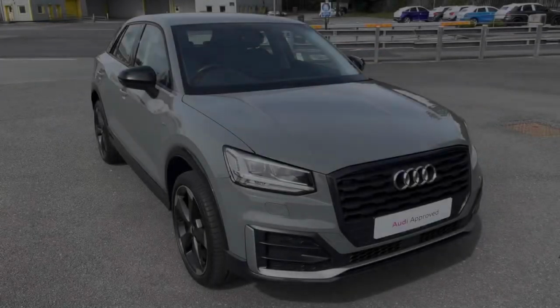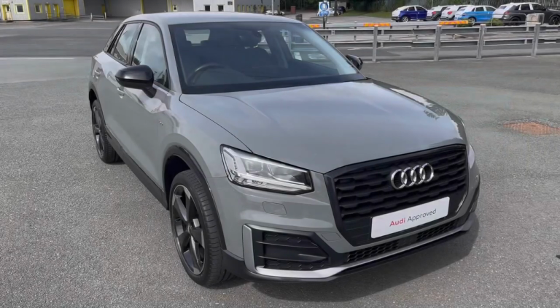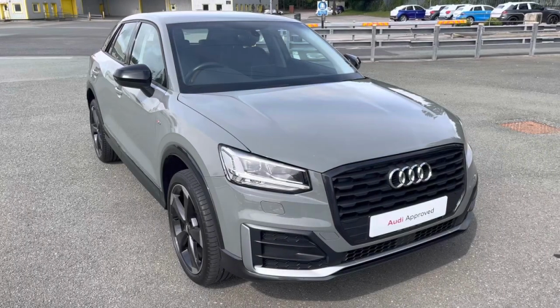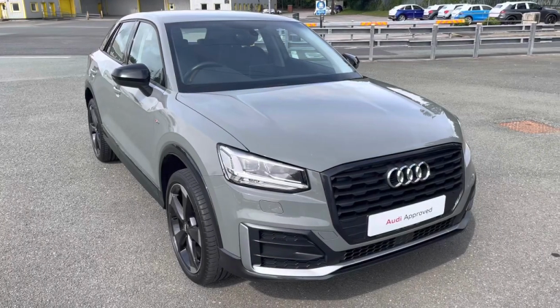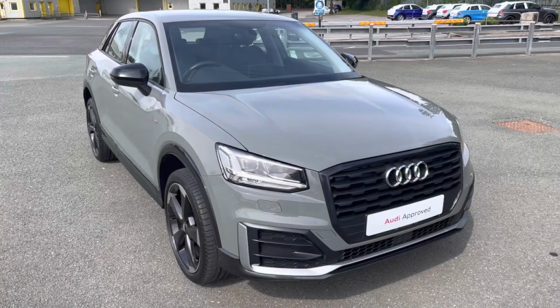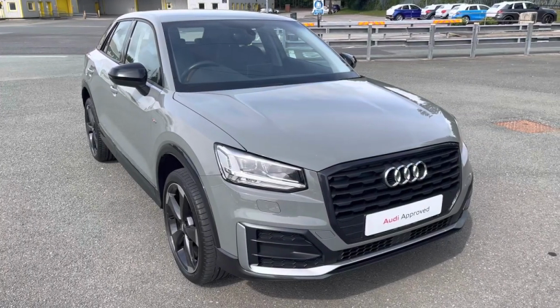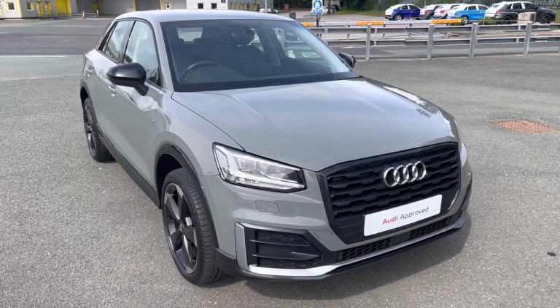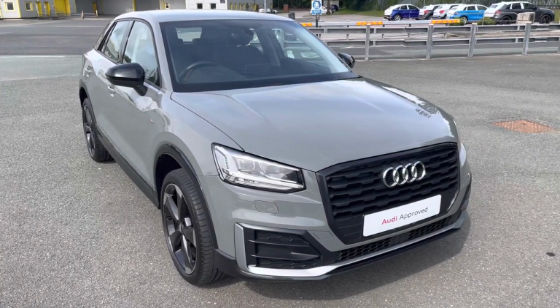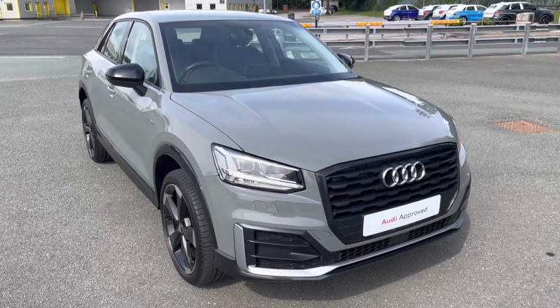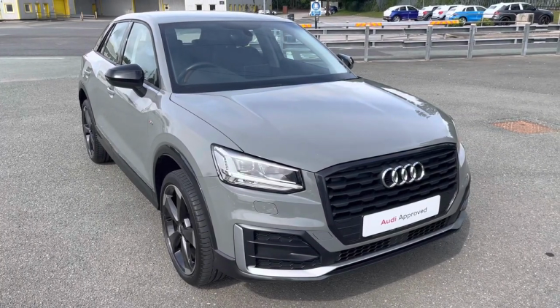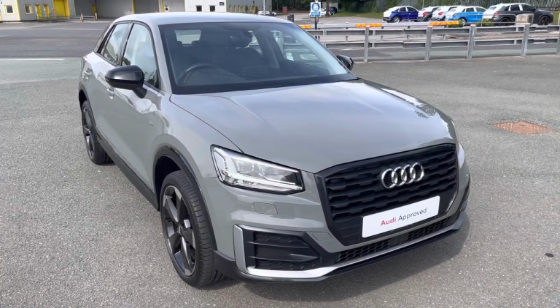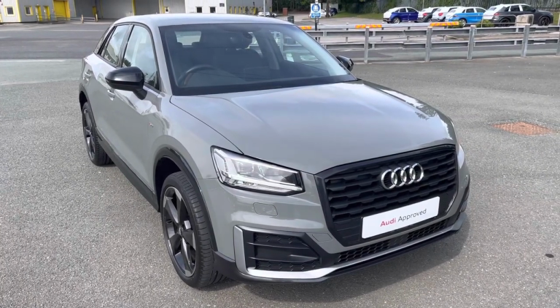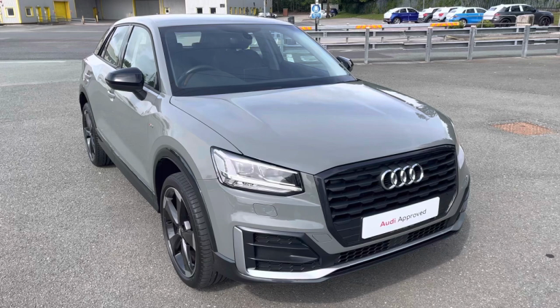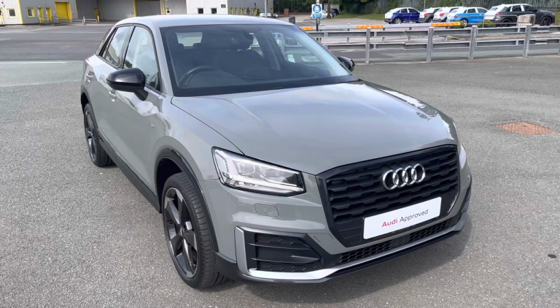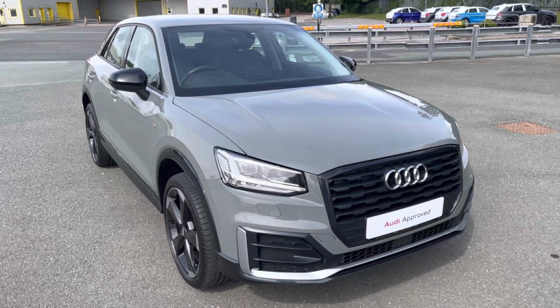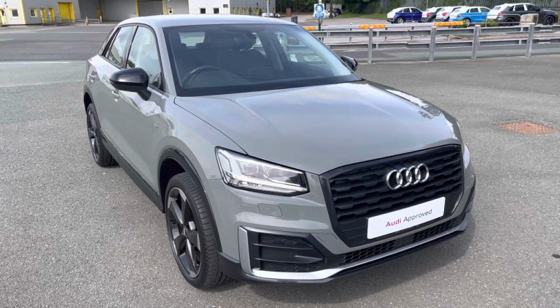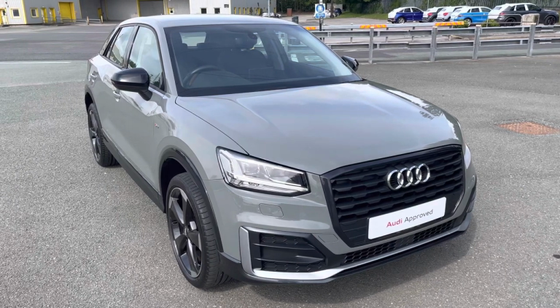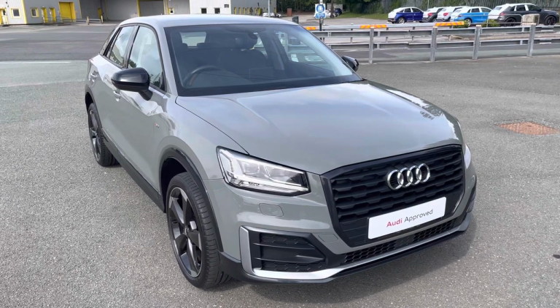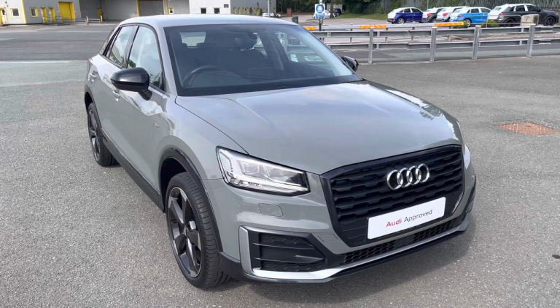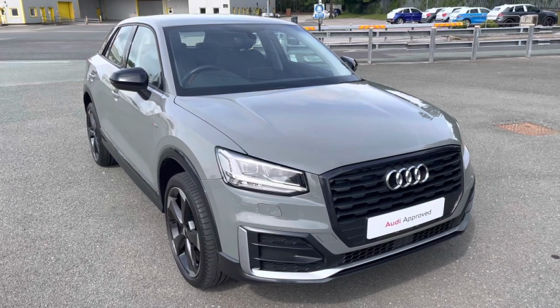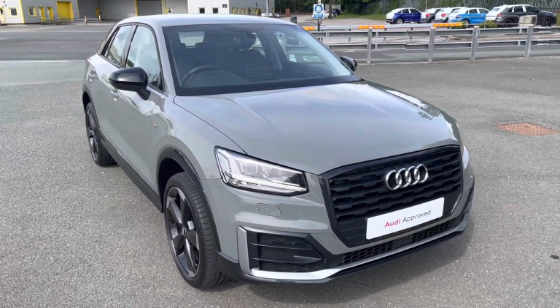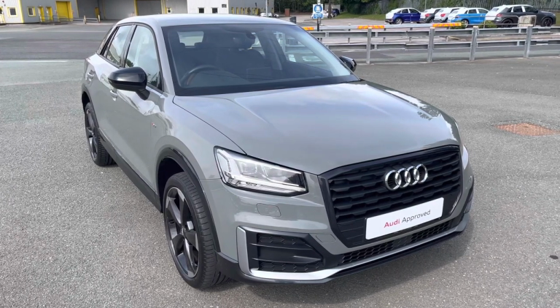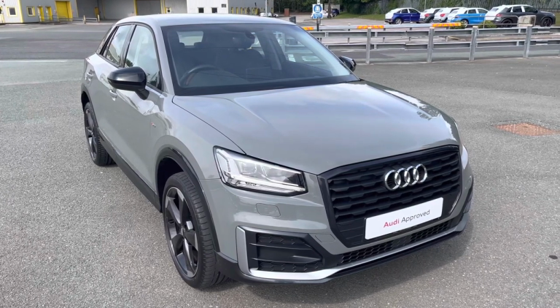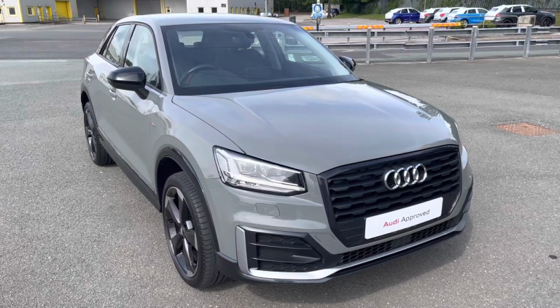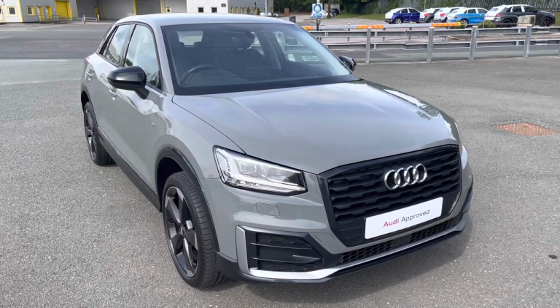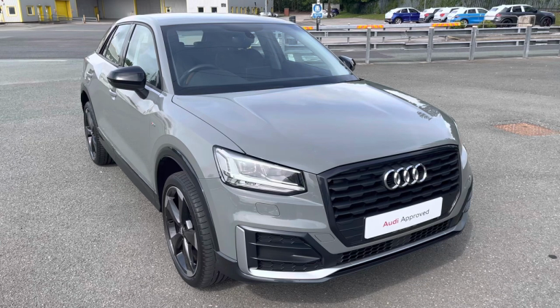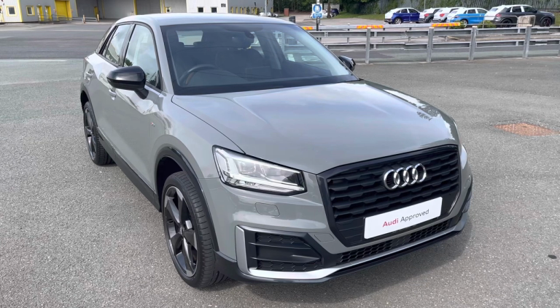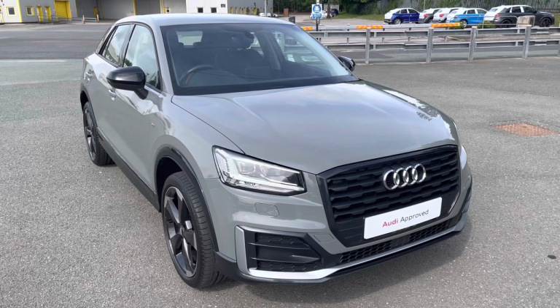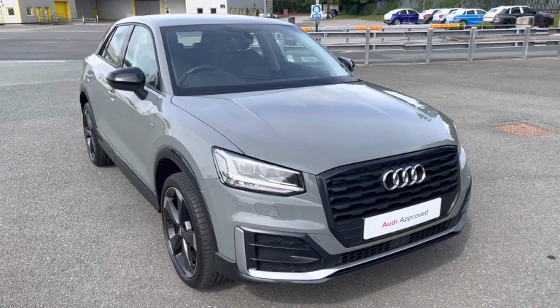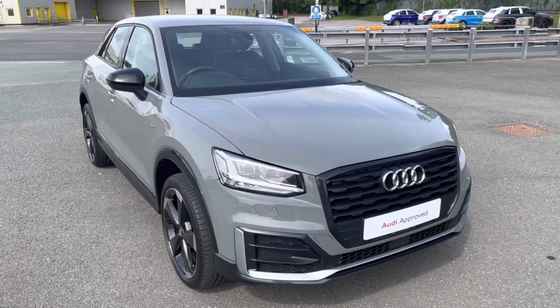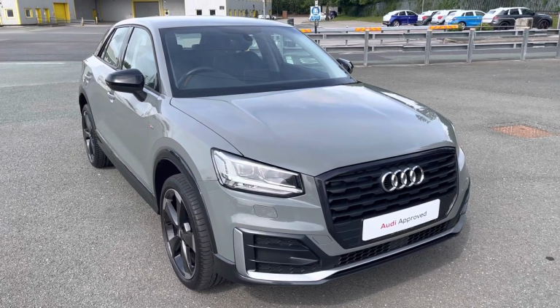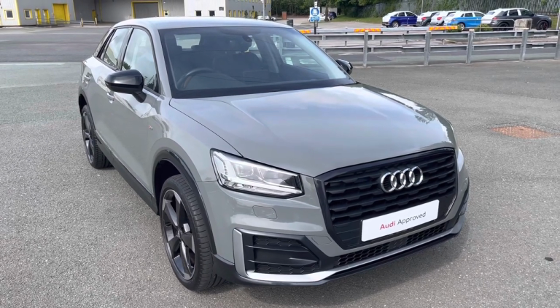Hi, this is Habib from Preston Audi, and this is the Audi Q2 Edition 1. This model has a 1.4 TFSI engine with 150 PS and the slick S-Tronic gearbox, delivering a sporty yet engaging drive.